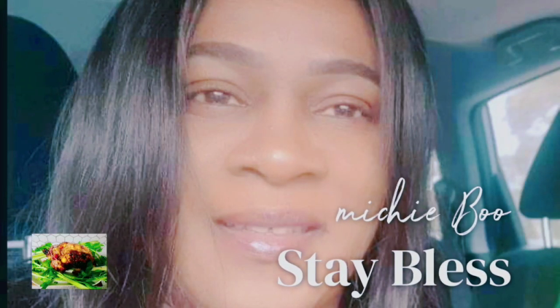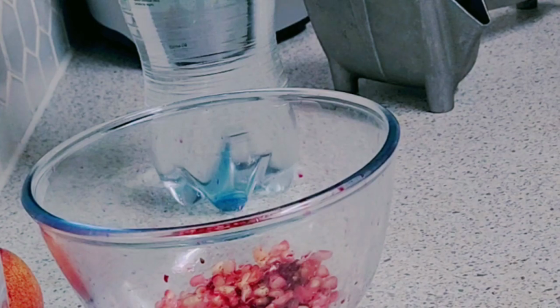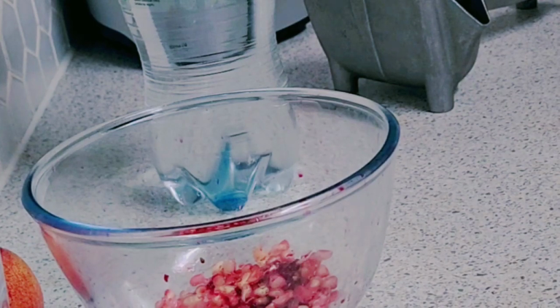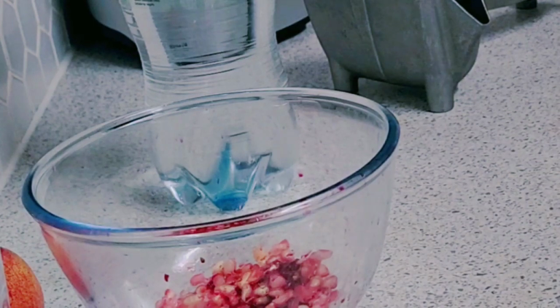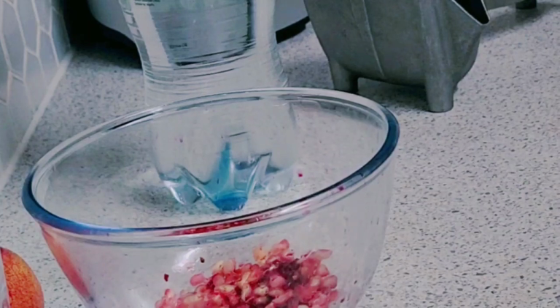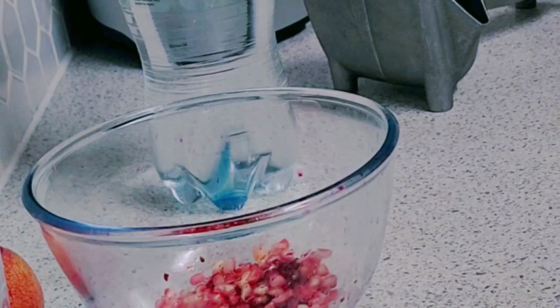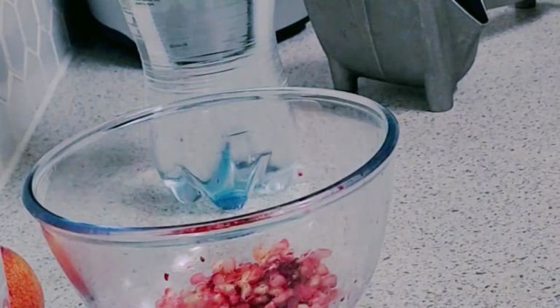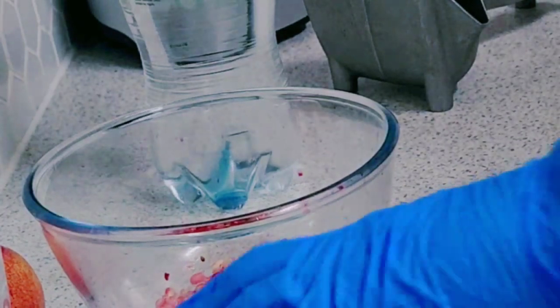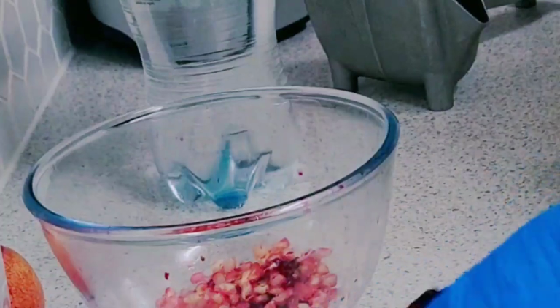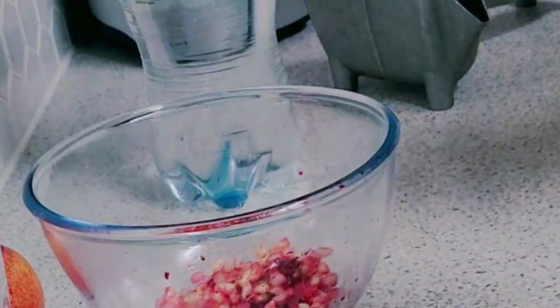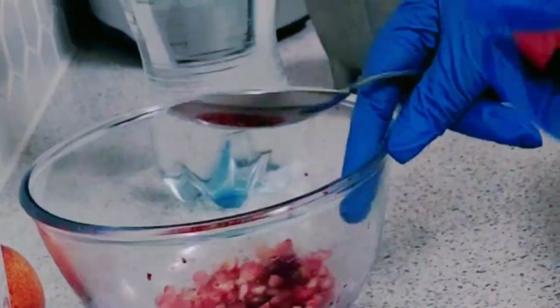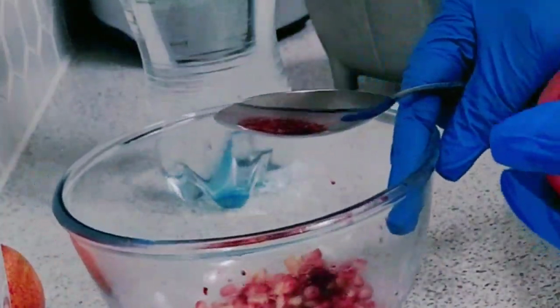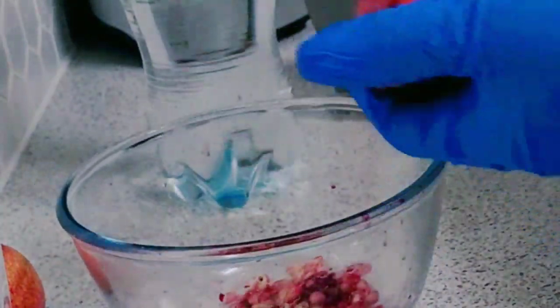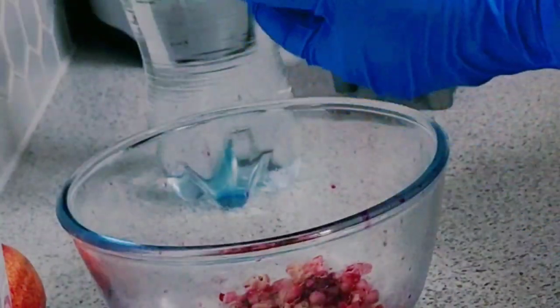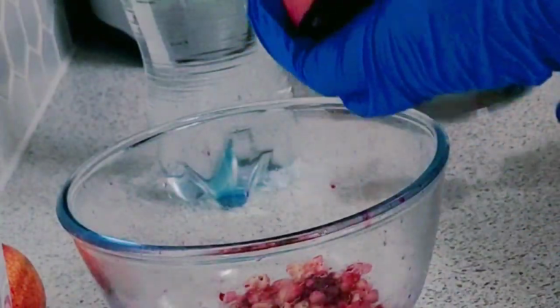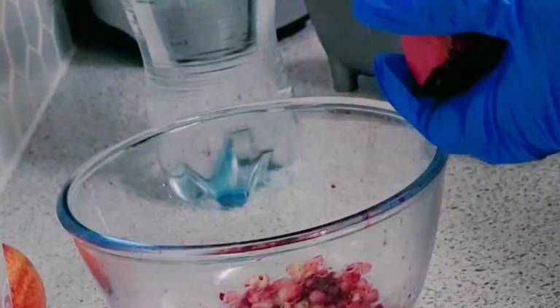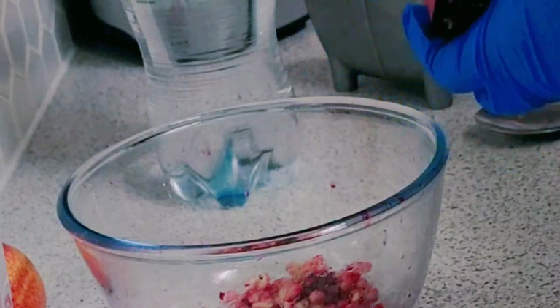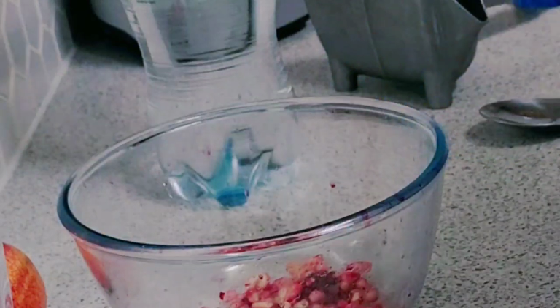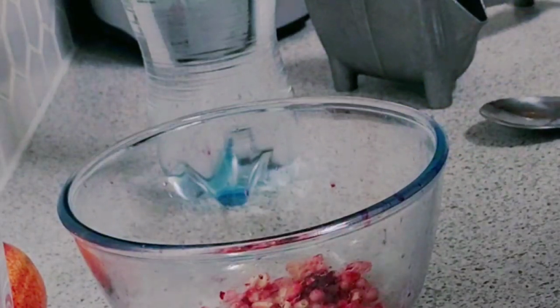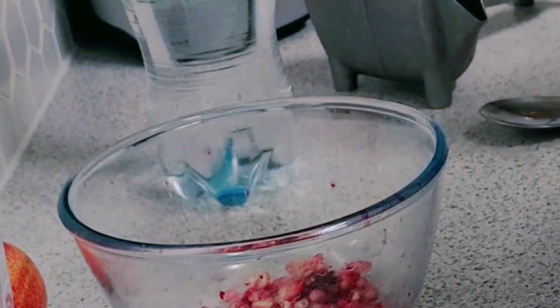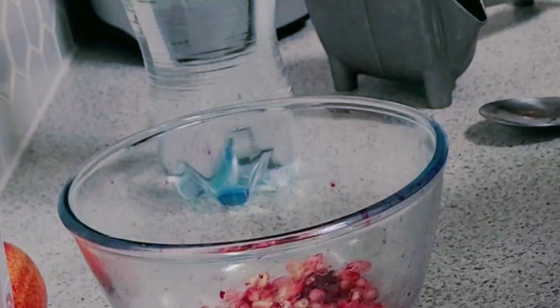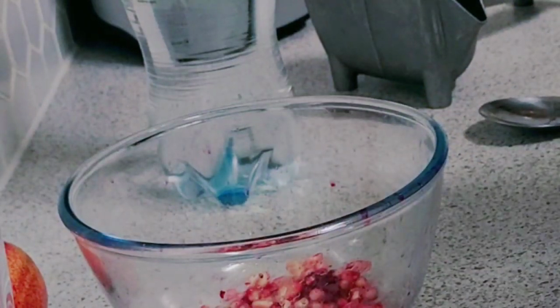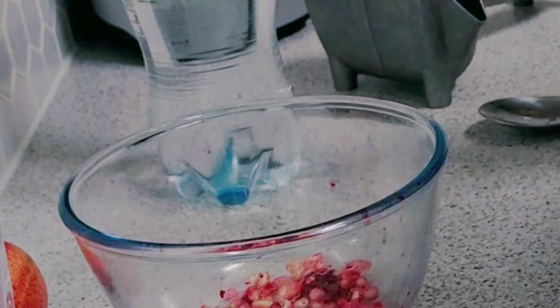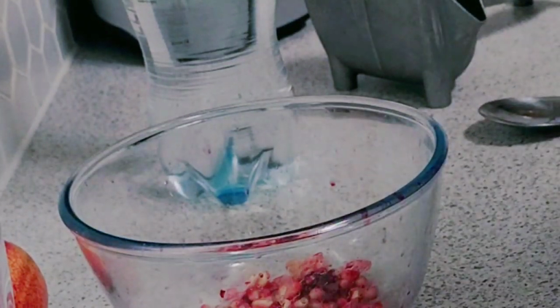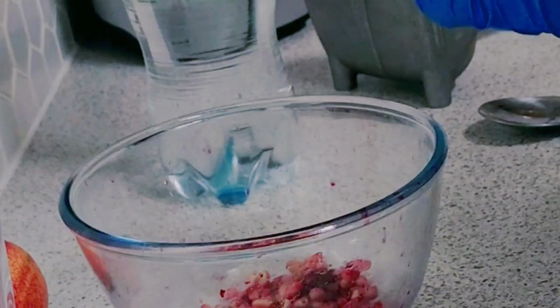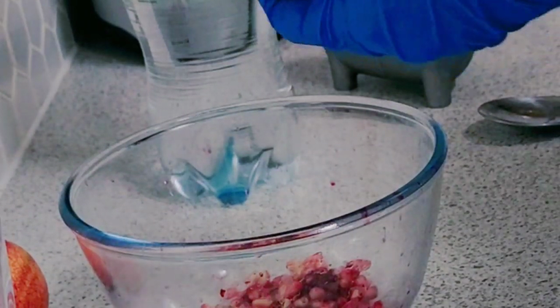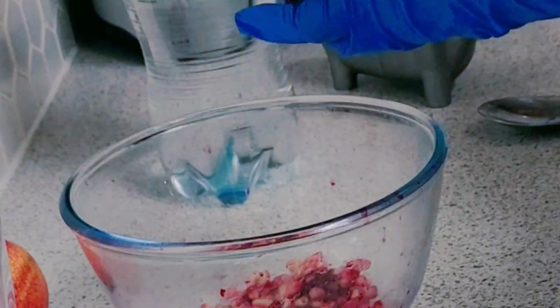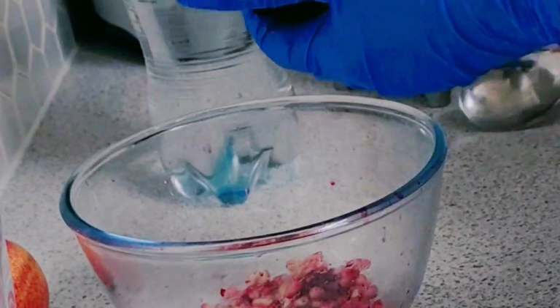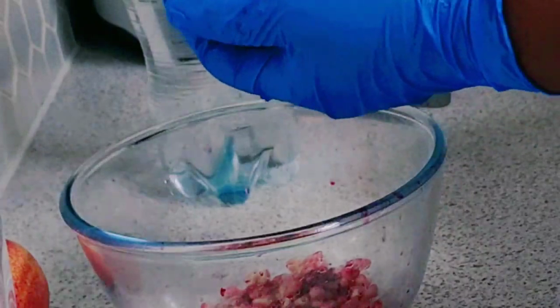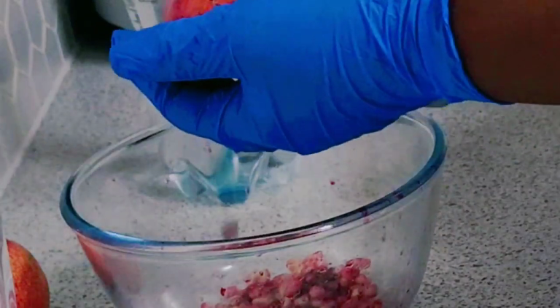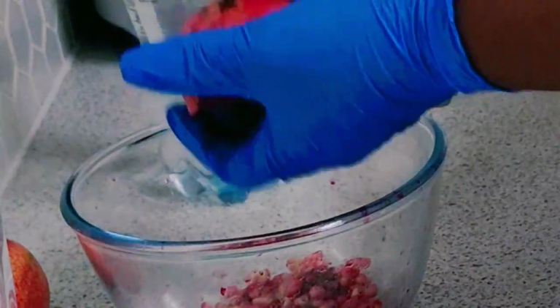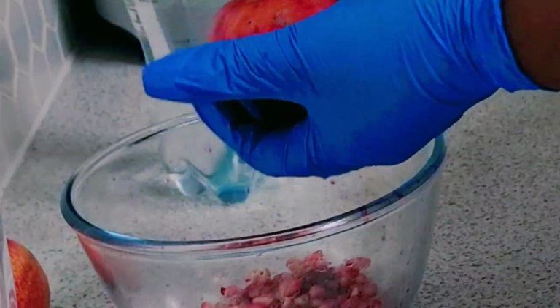Hello guys, welcome back to another video. Today this video is going to be a short video. I'm just showing you how I made my pomegranate soda.